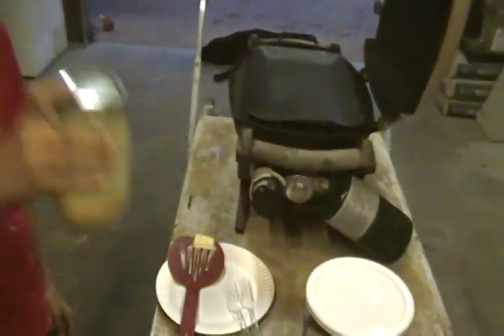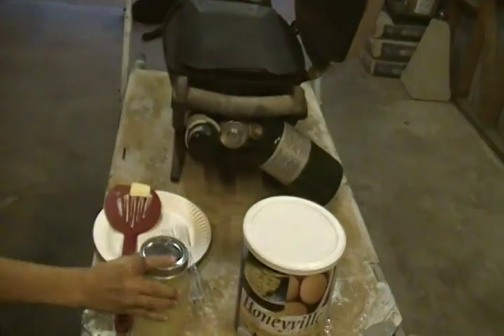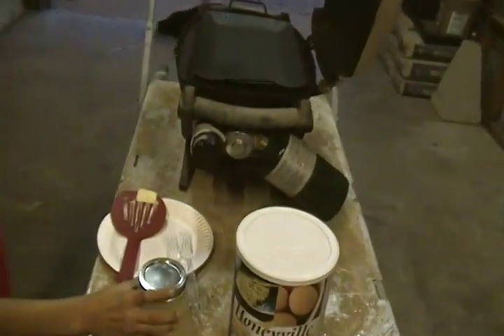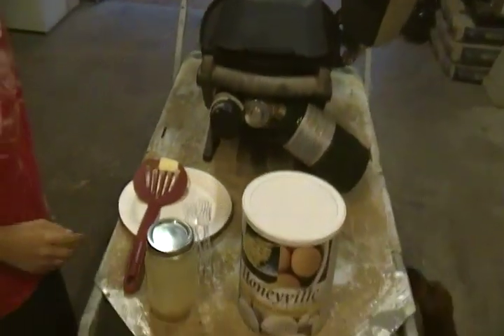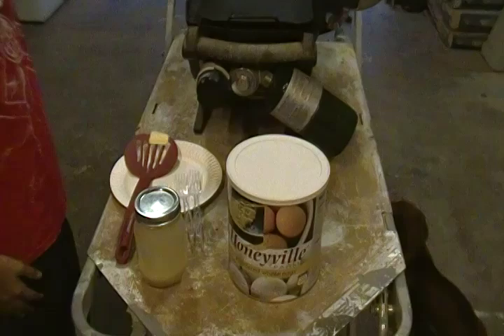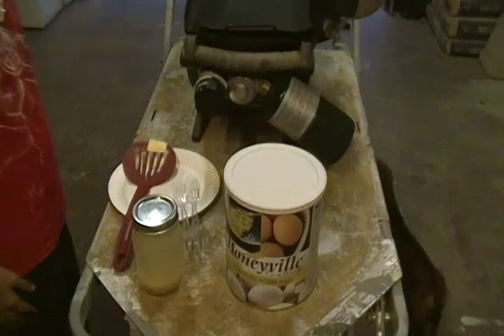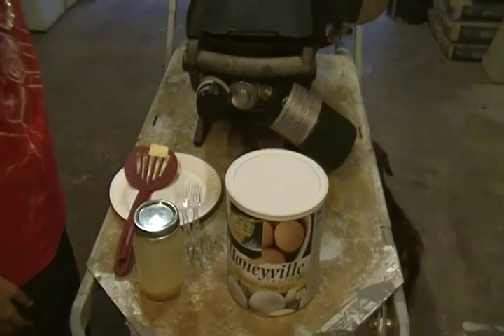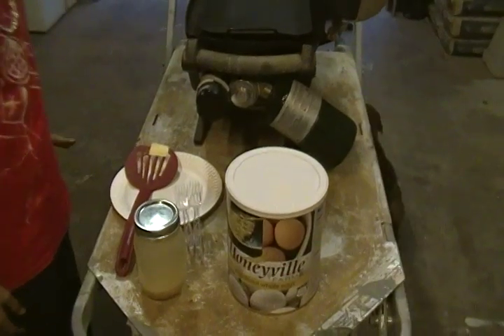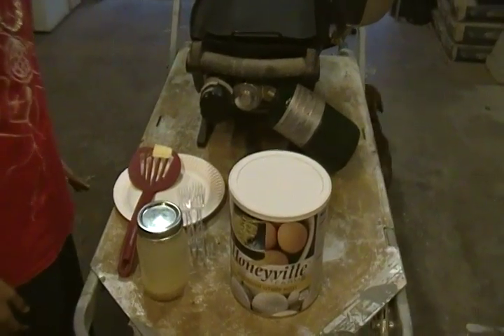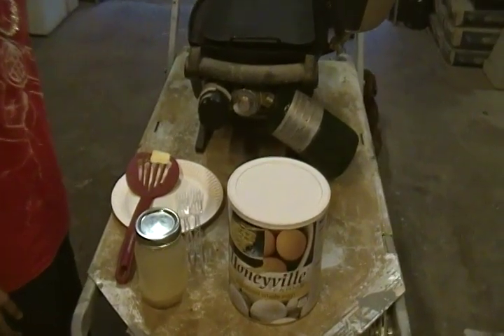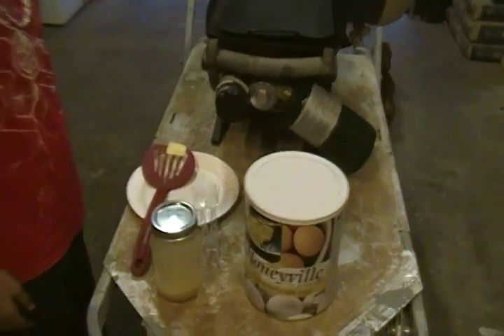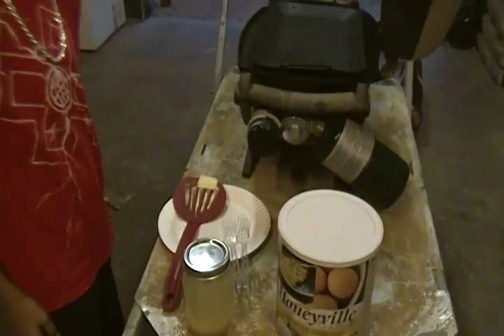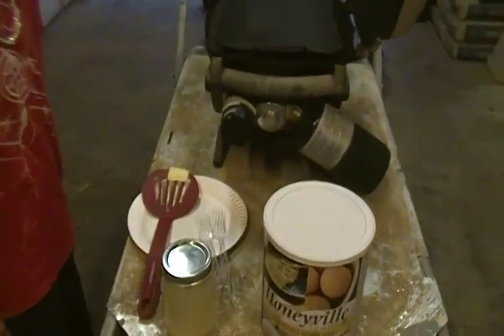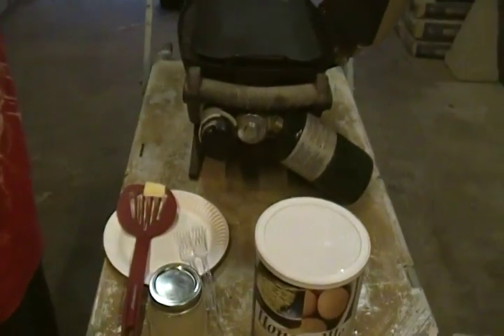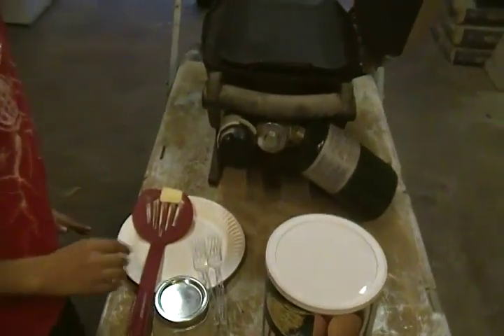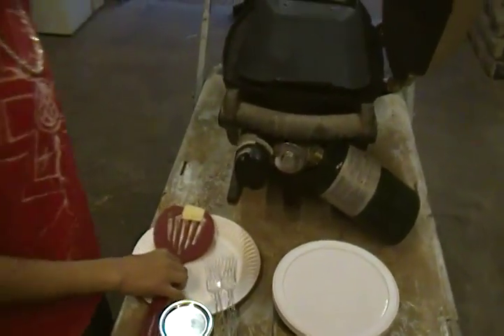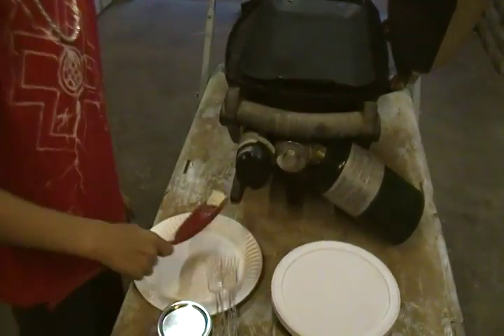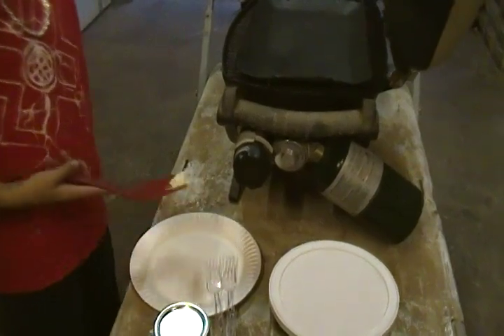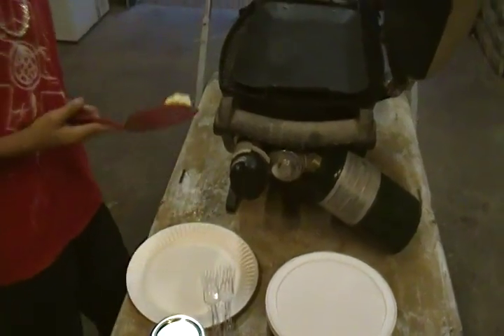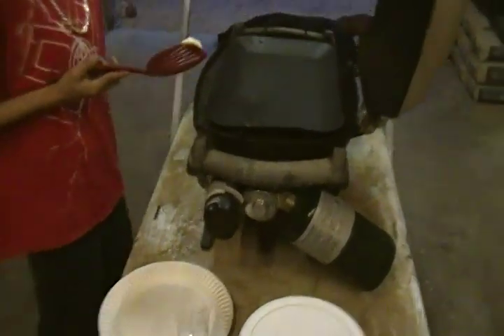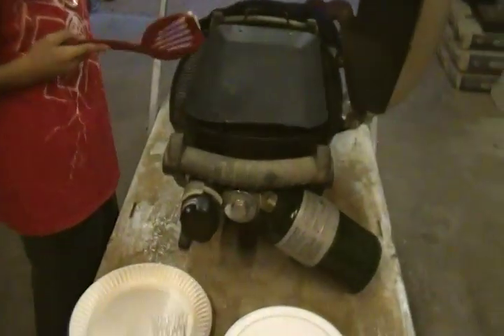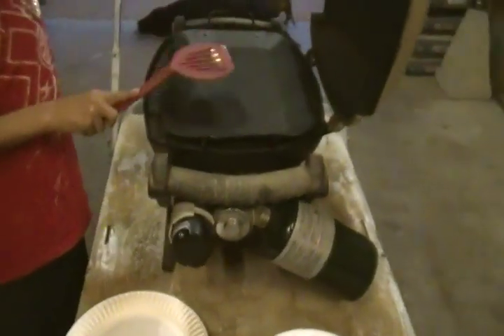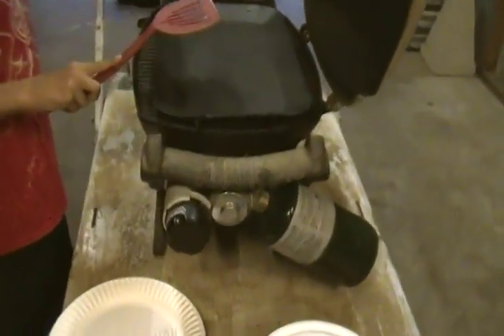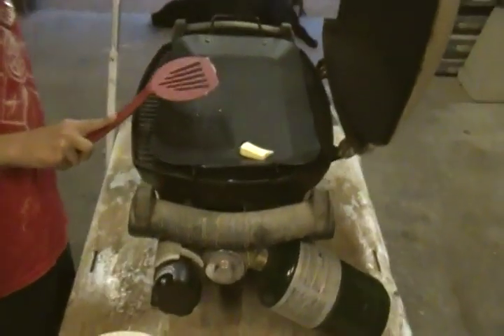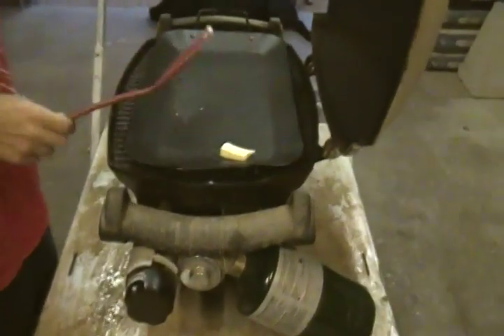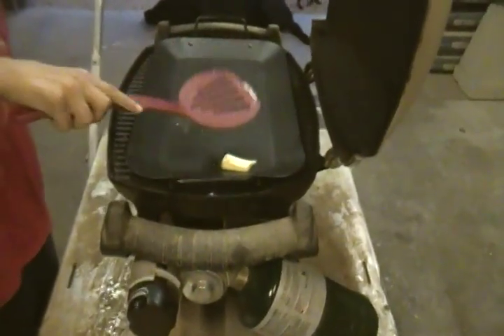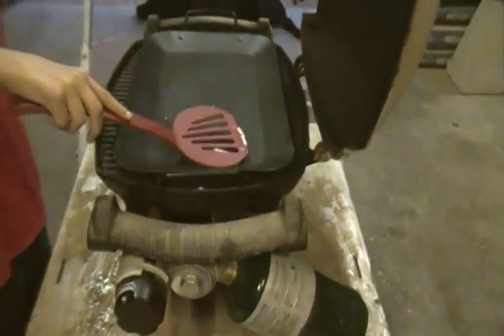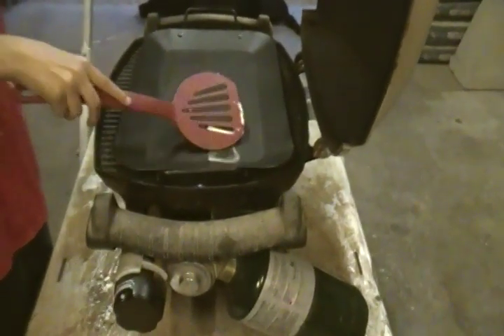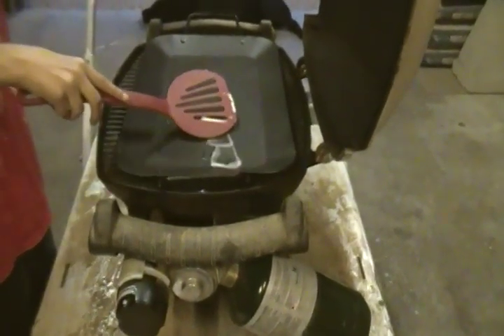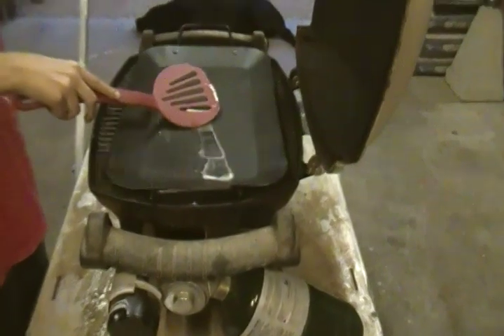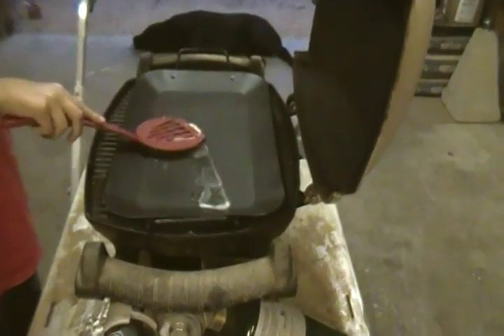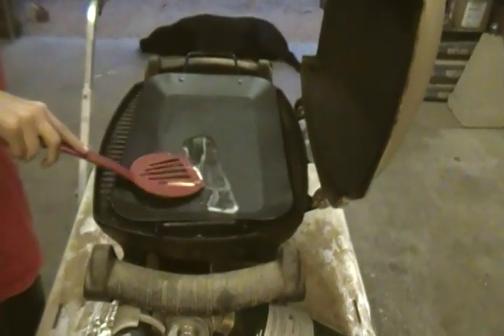We did the milk review last night — that was a huge hit. Flip that butter onto the skillet and rub it around. Just kind of poke it and do whatever you like.